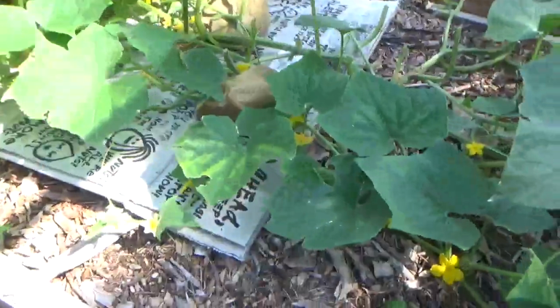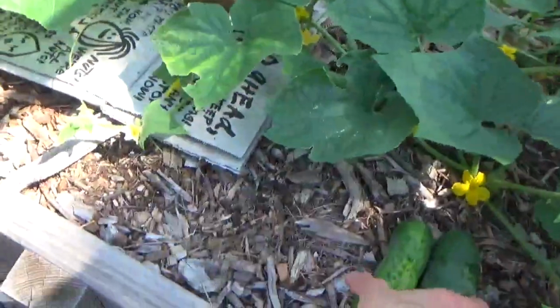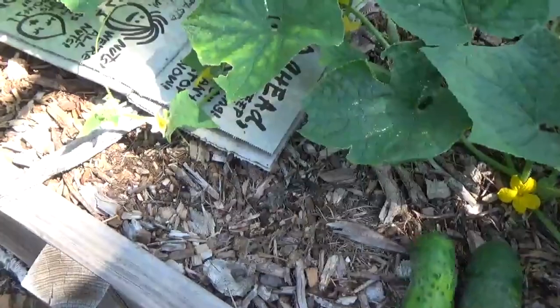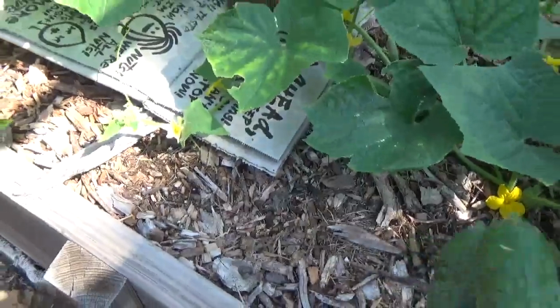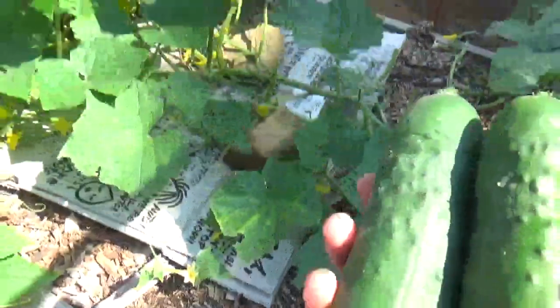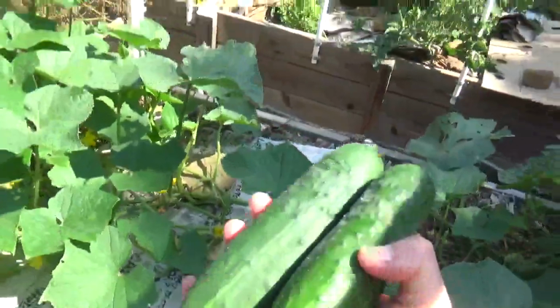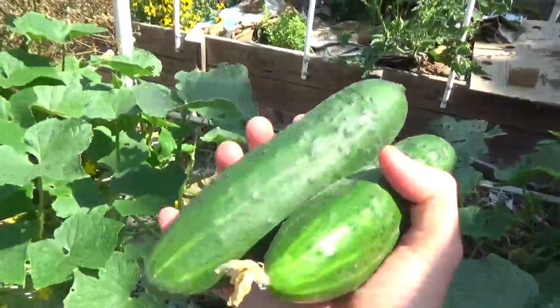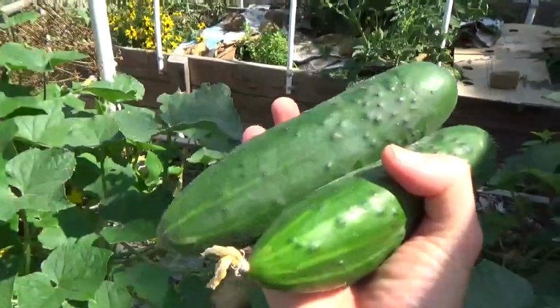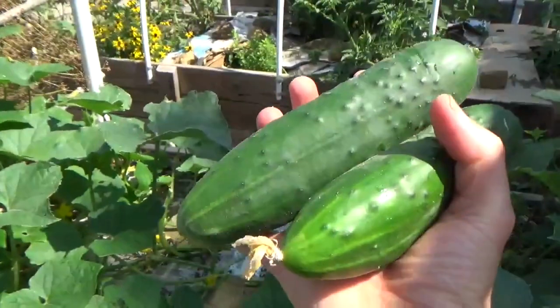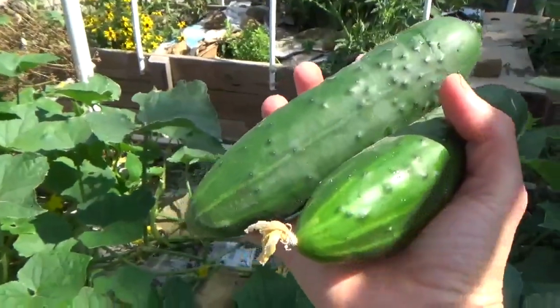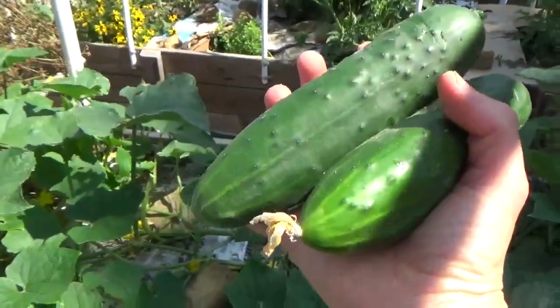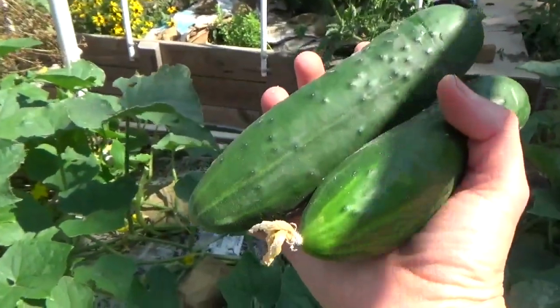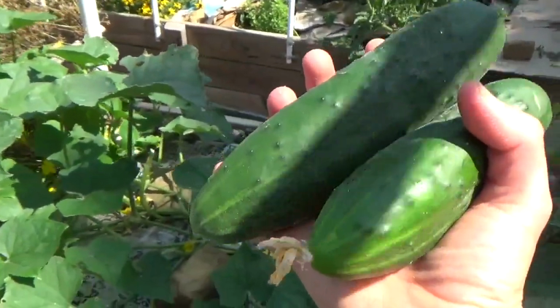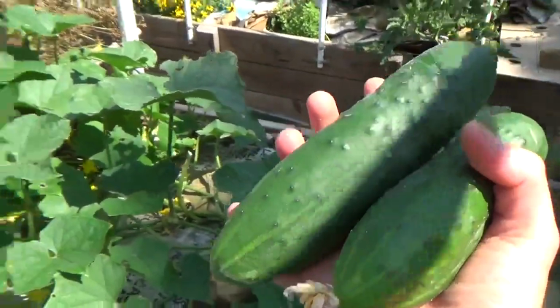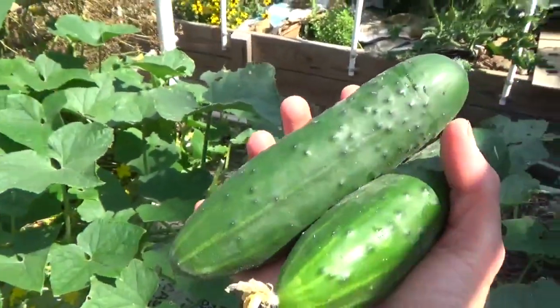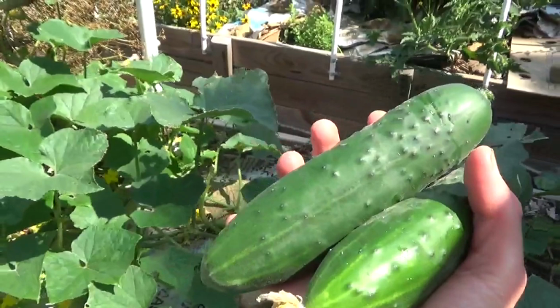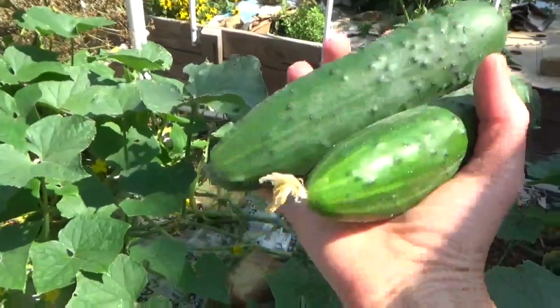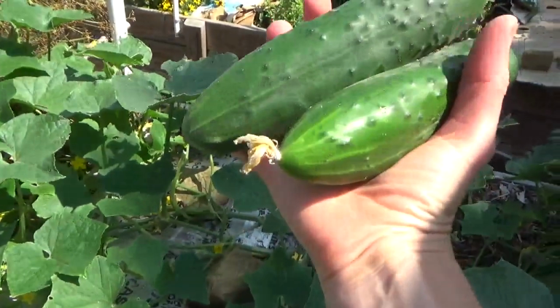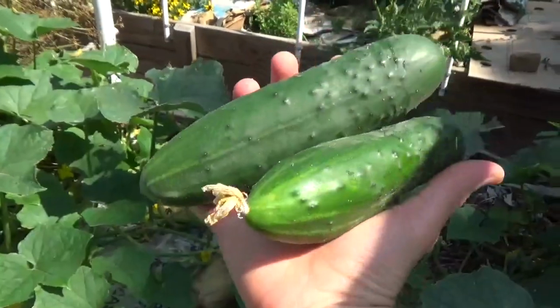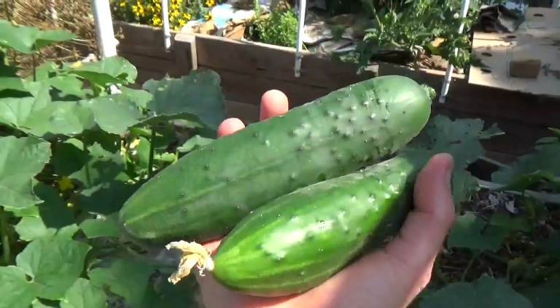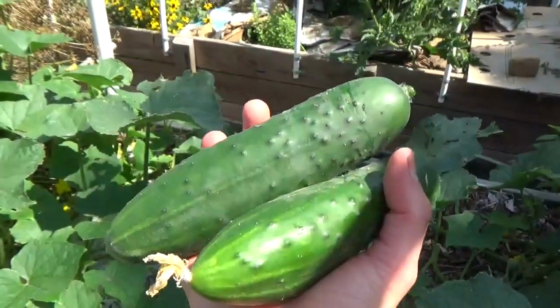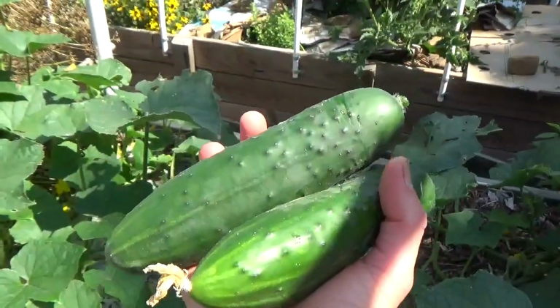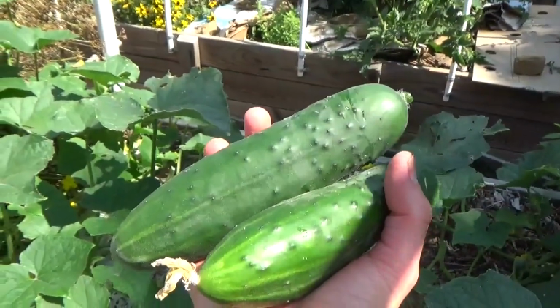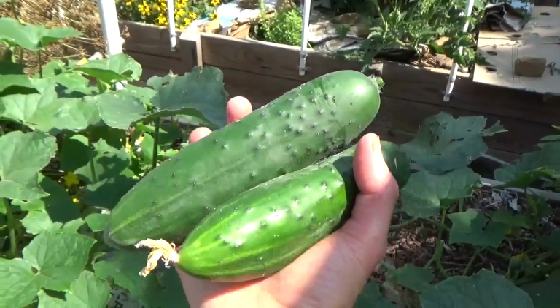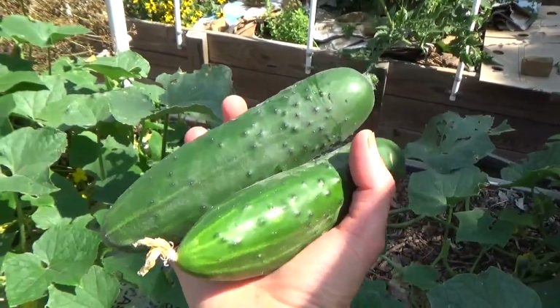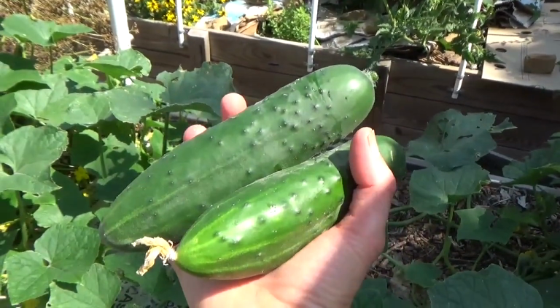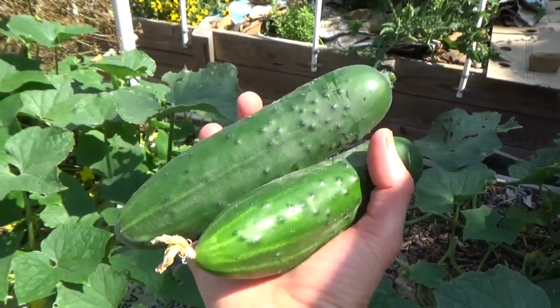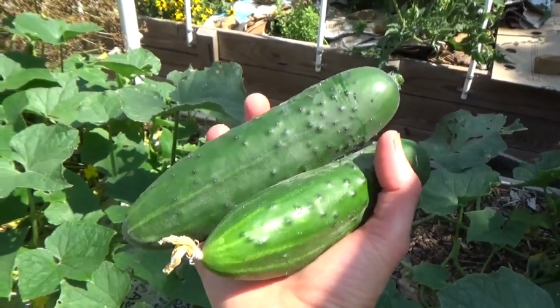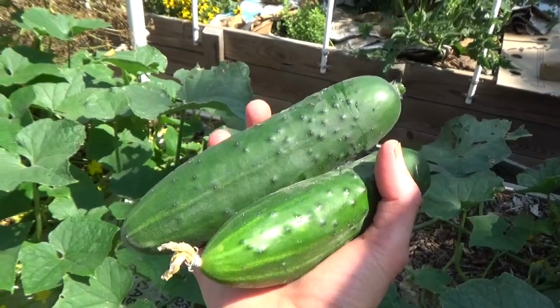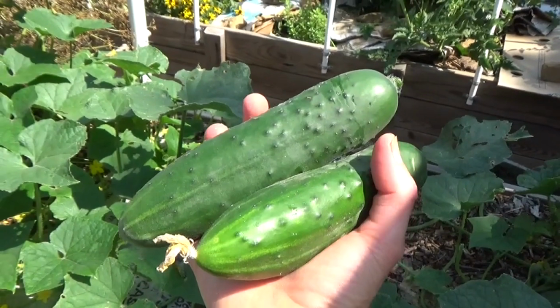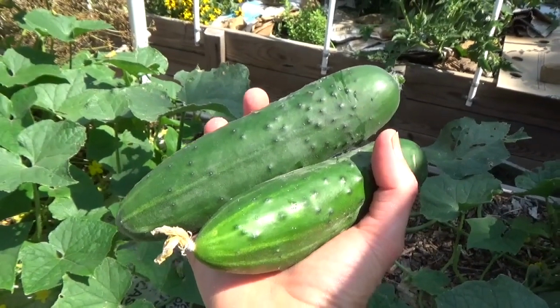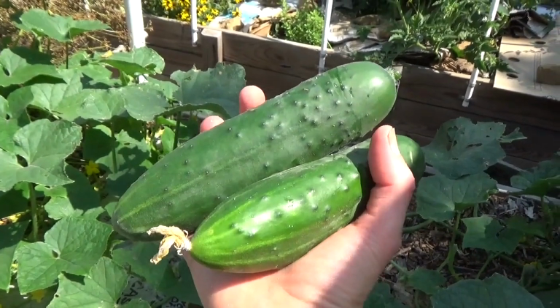You have glimpsed my garden at the end of June 2023 and witnessed my first cucumber picking. Yippee! Hope you enjoyed. I'll see you for the next video.